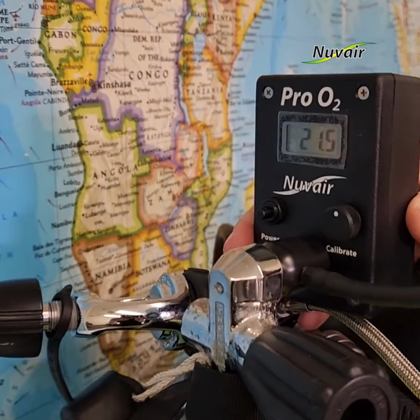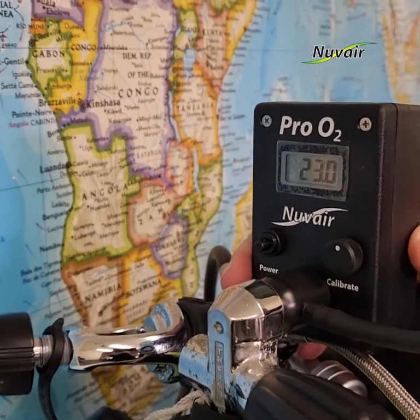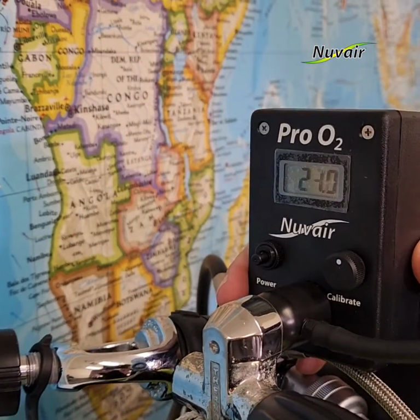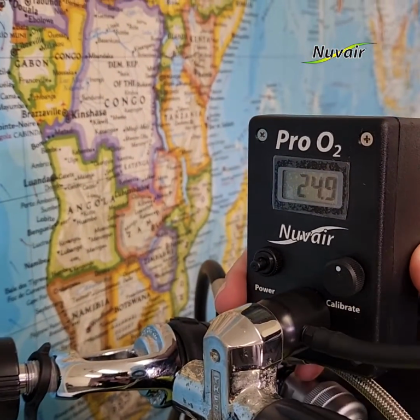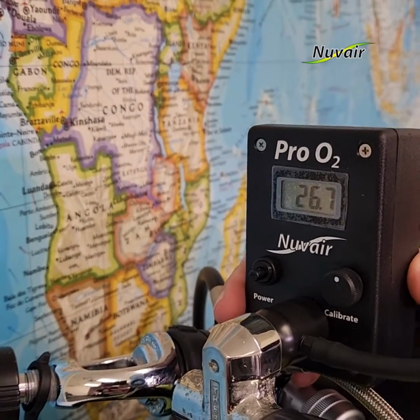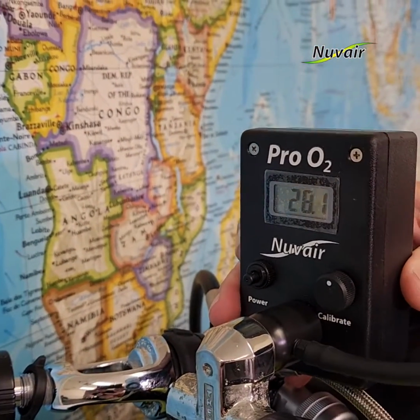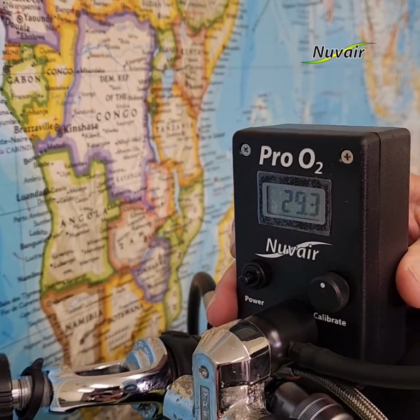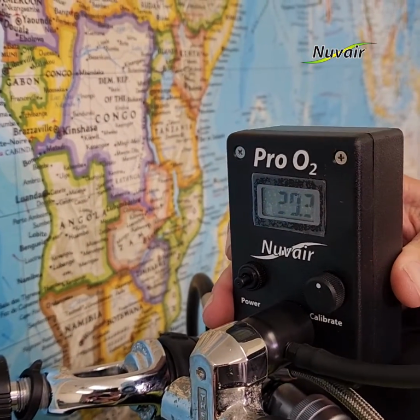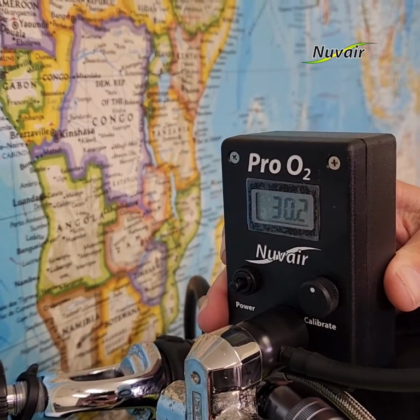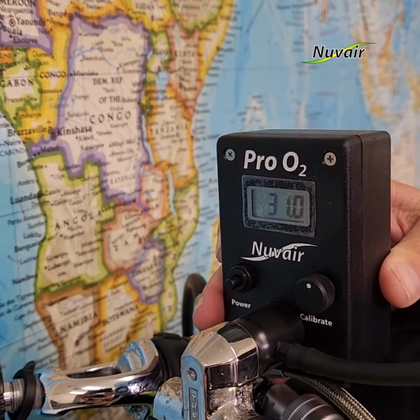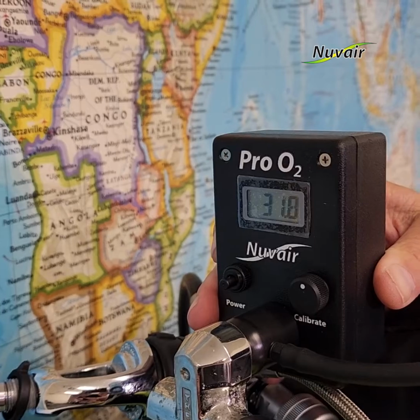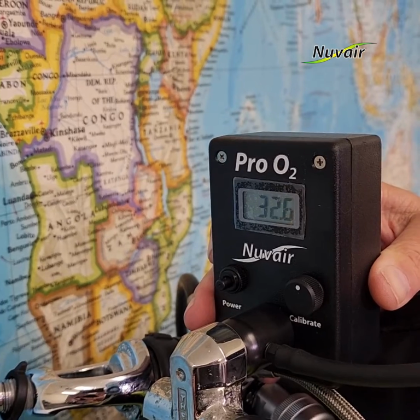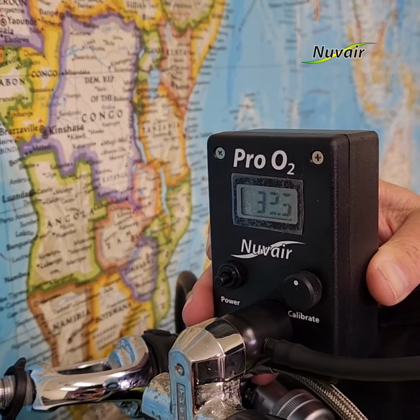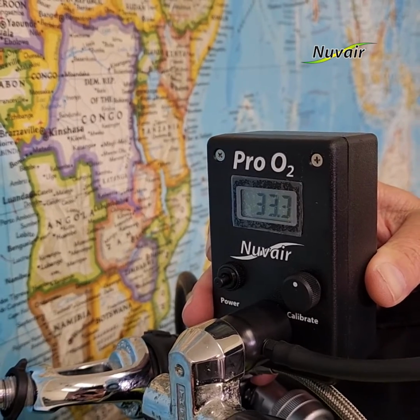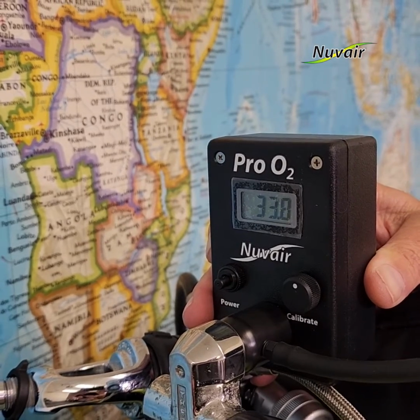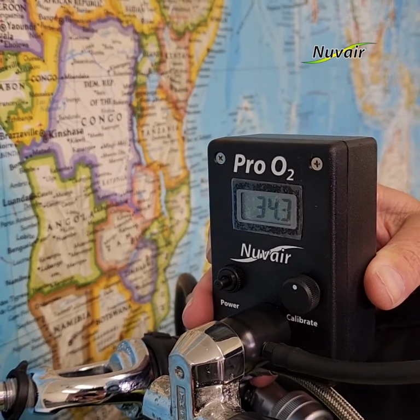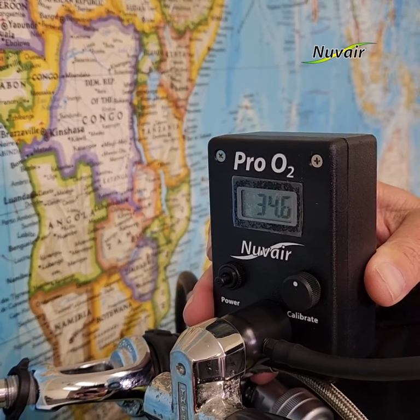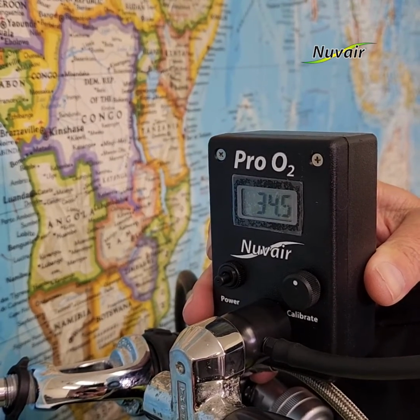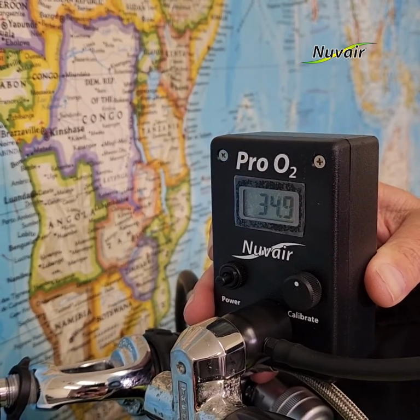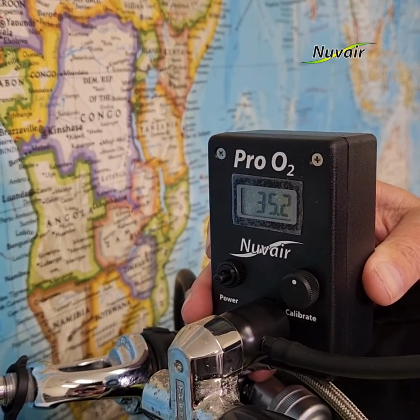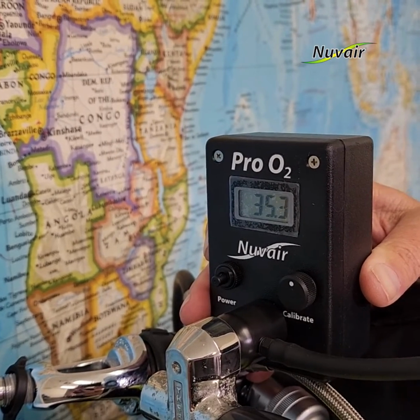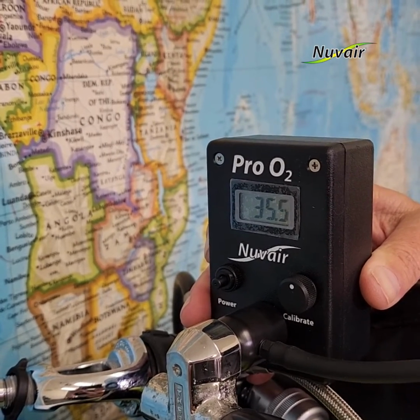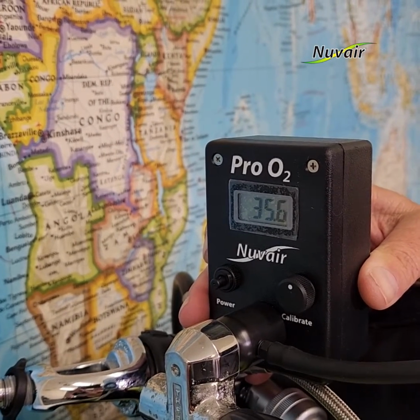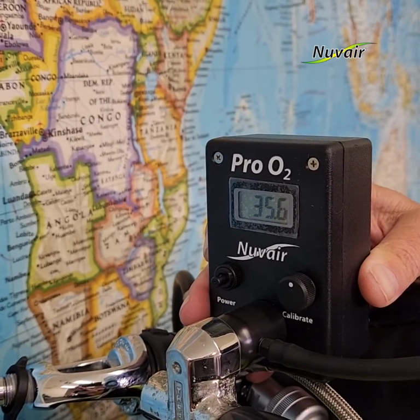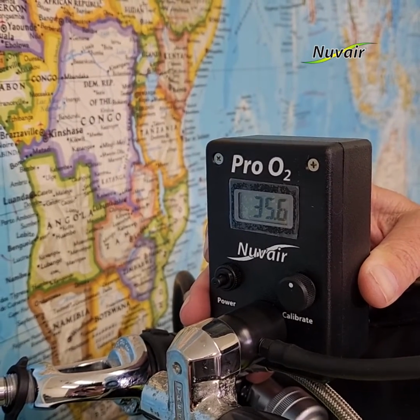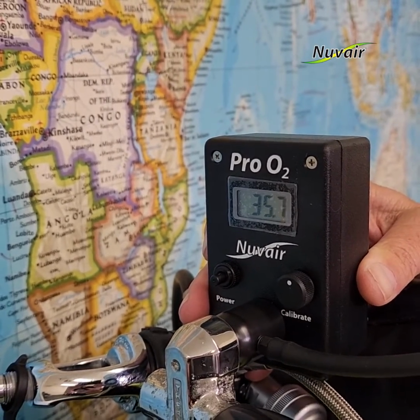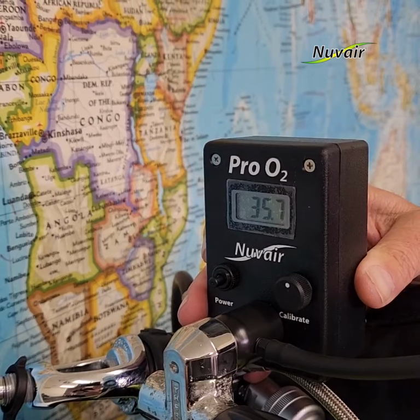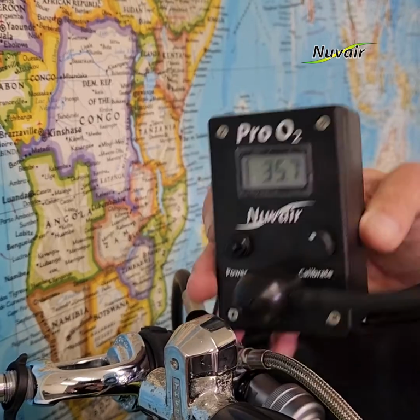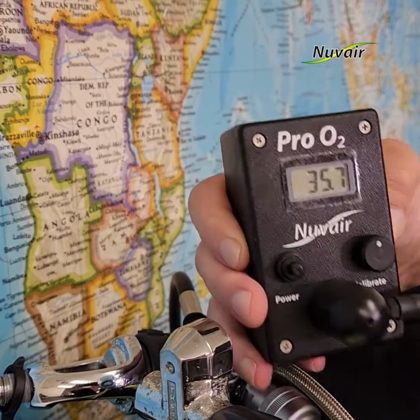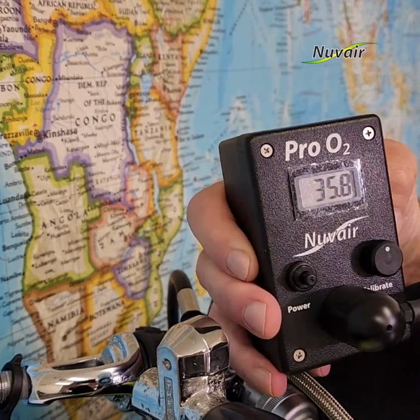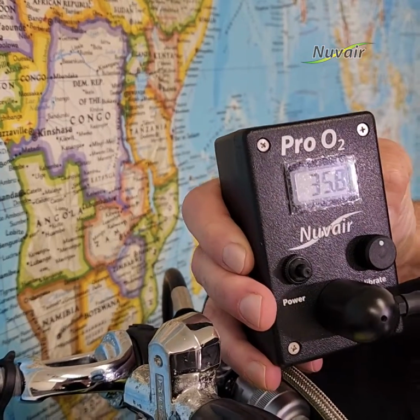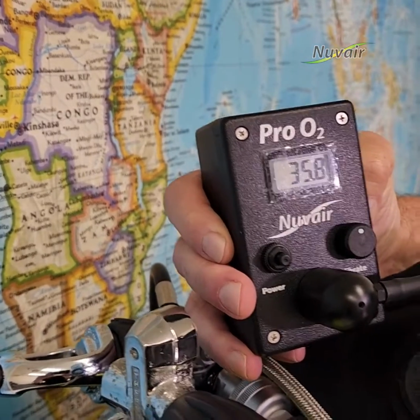Allow 15 seconds for the display reading to stabilize. Record the reading. Close the cylinder valve and remove the analyzer.